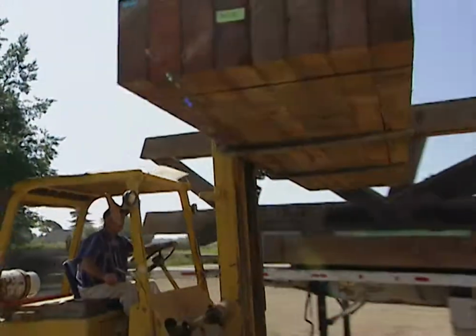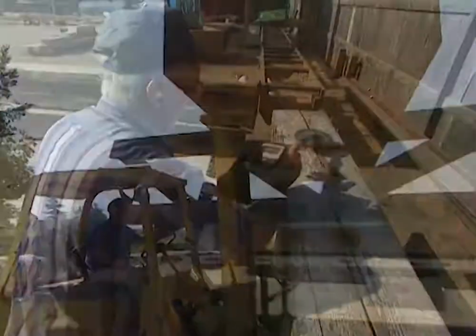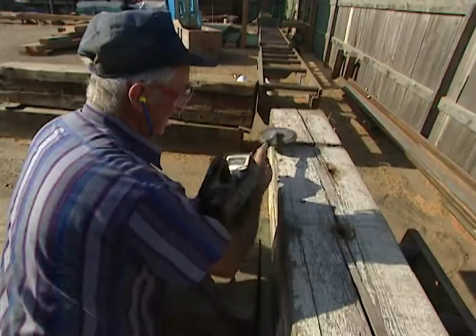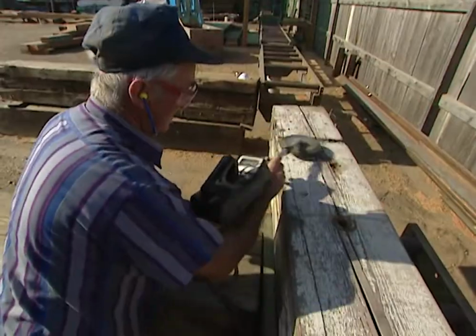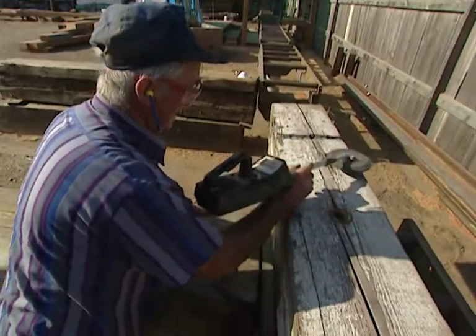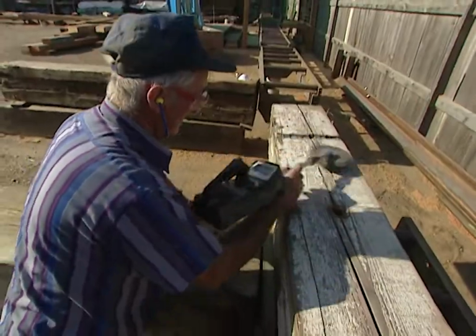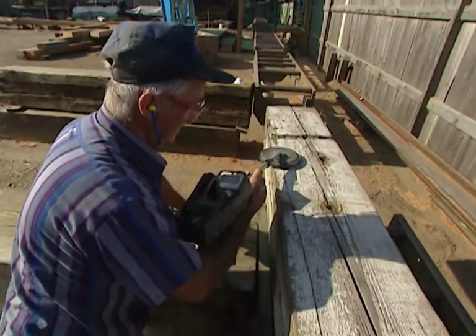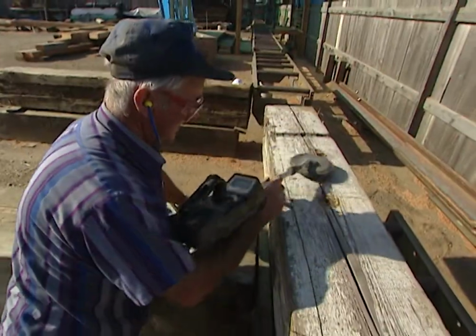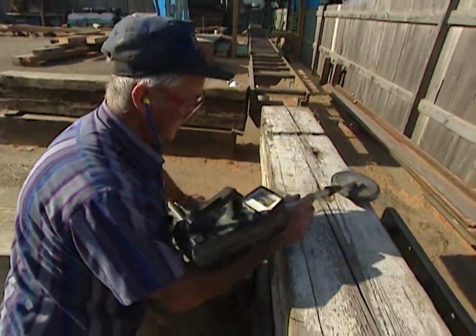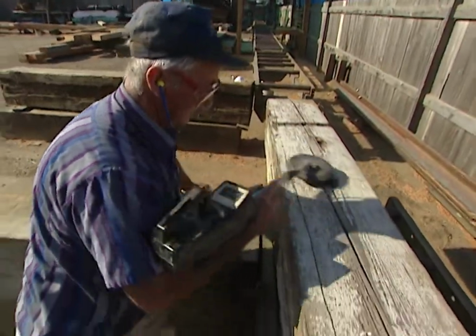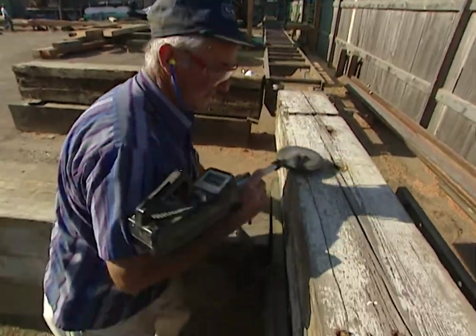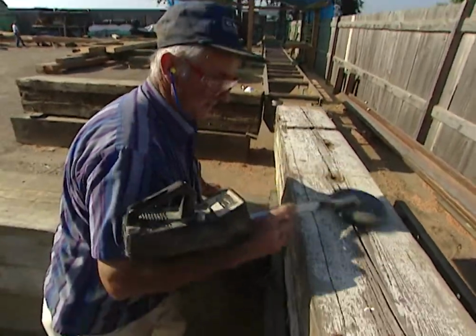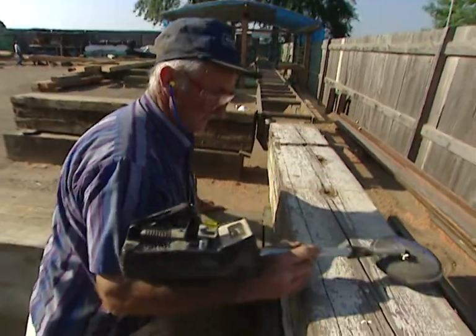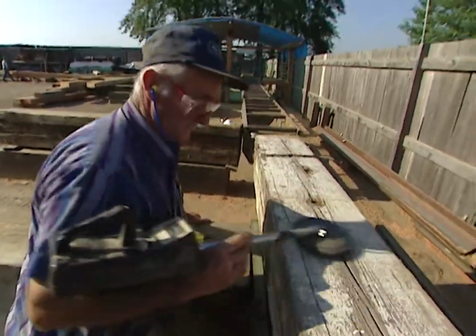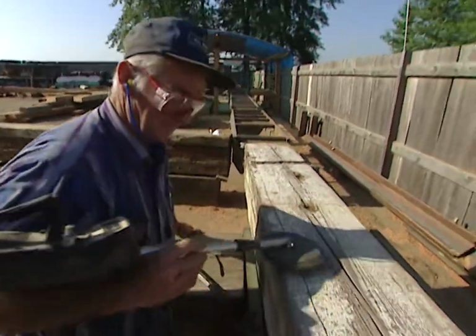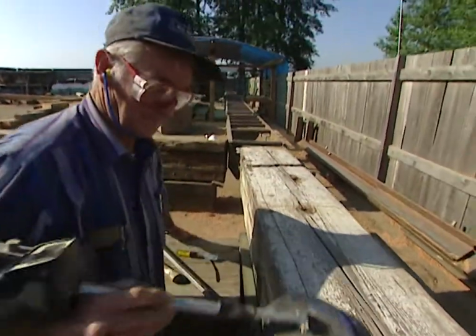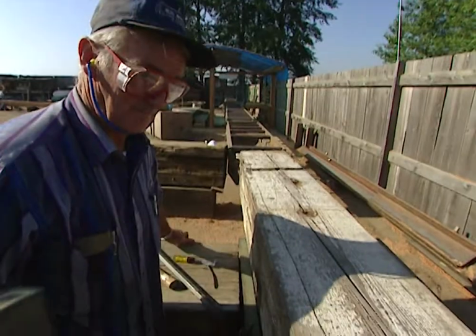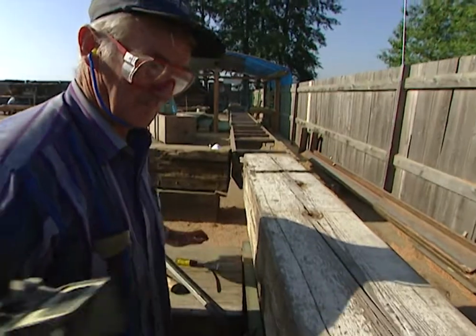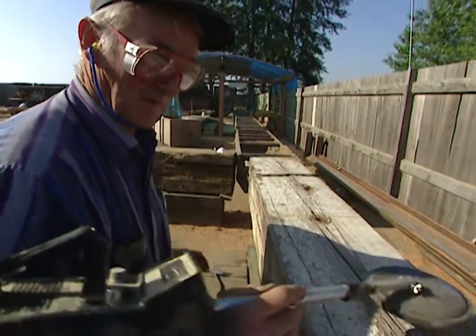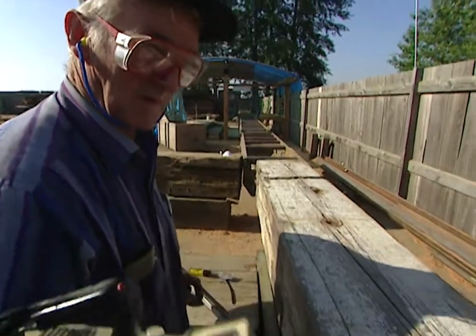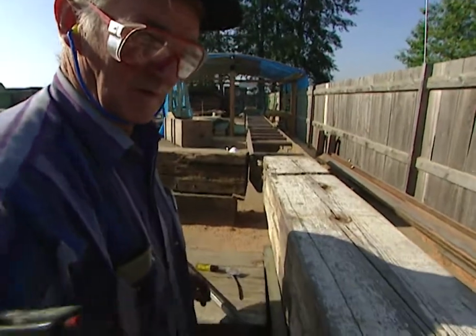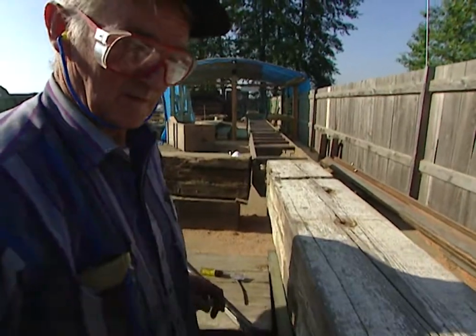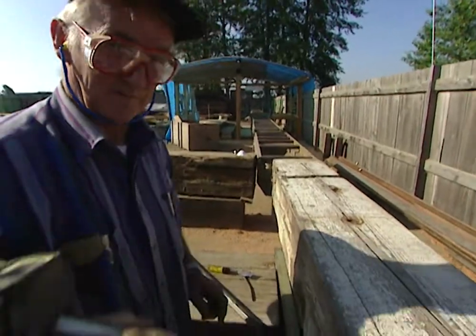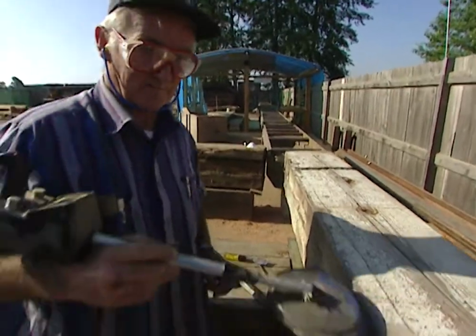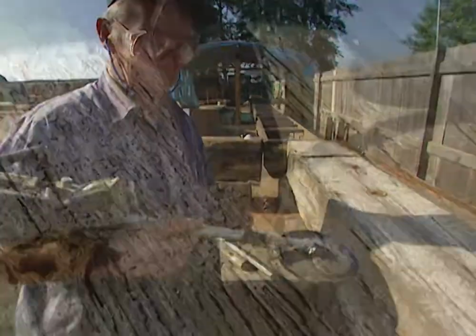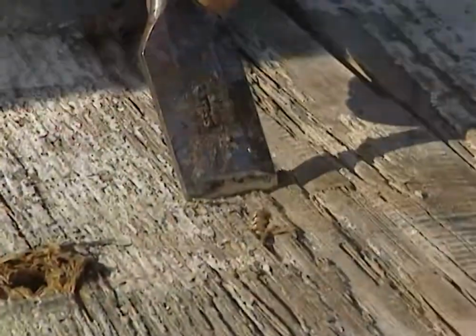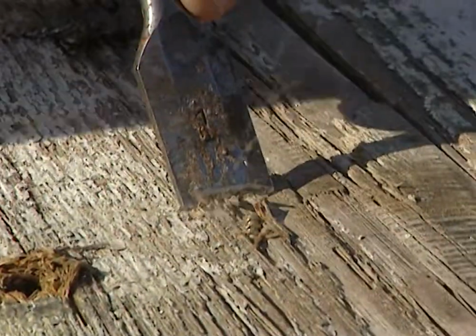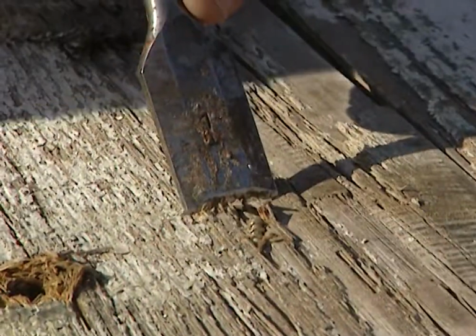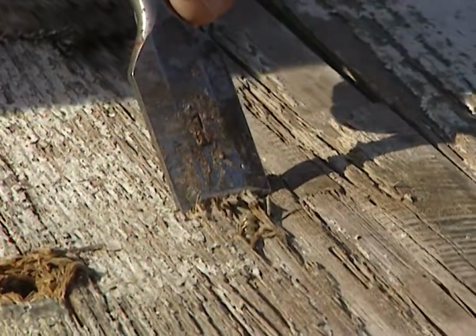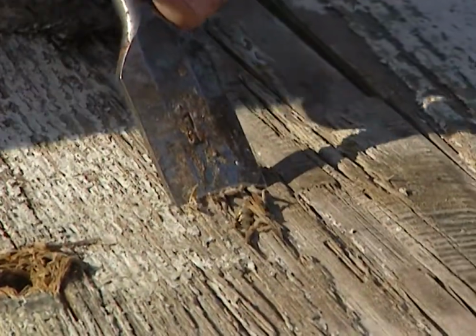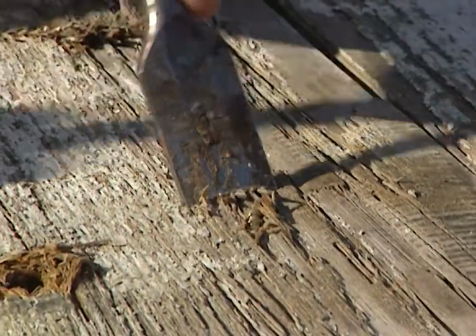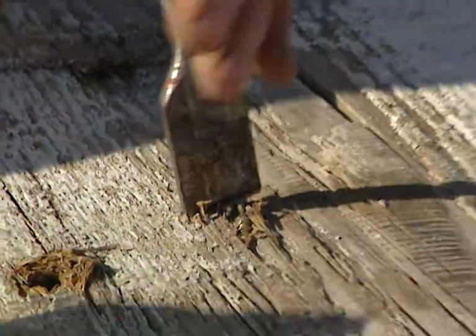The first step in reclaiming a piece of lumber is locating and removing all the old nails and screws. So Gordon, how old is this timber?